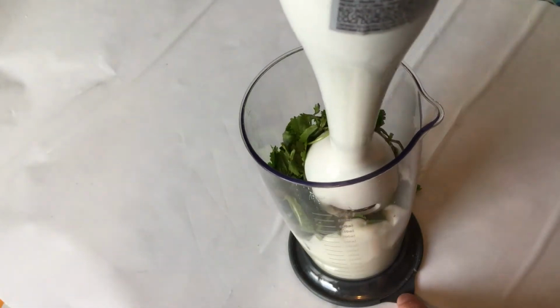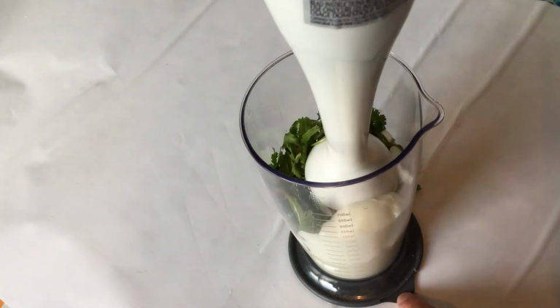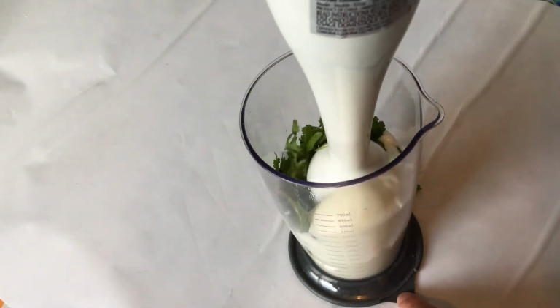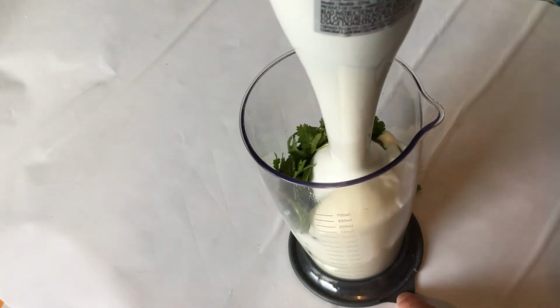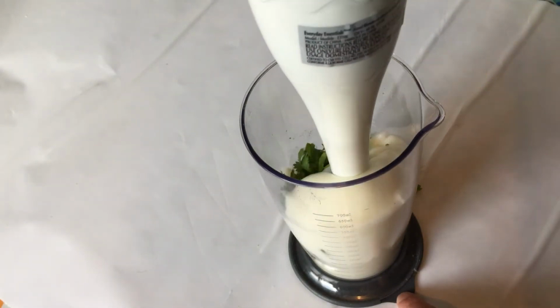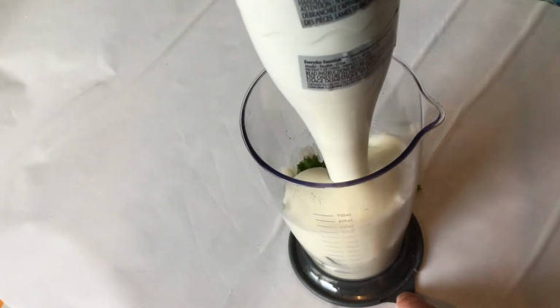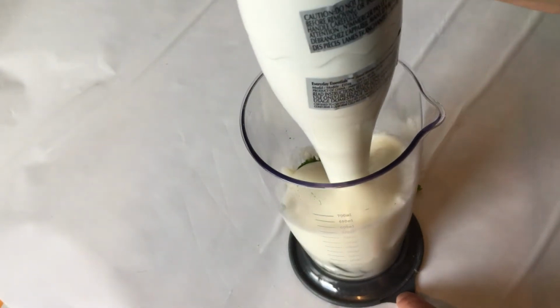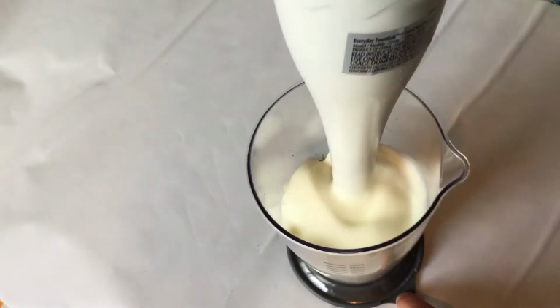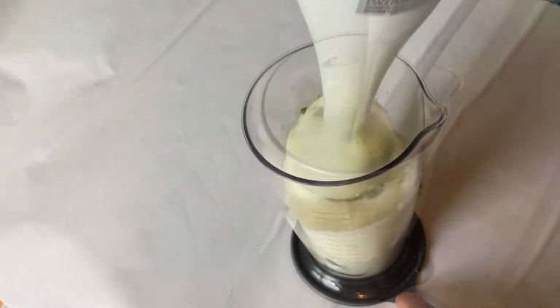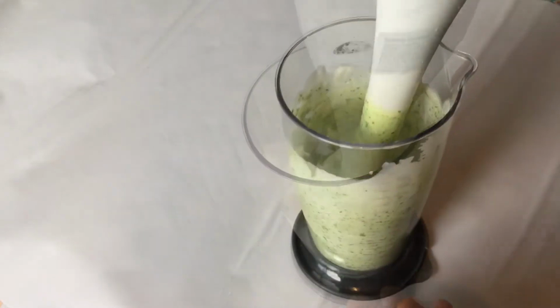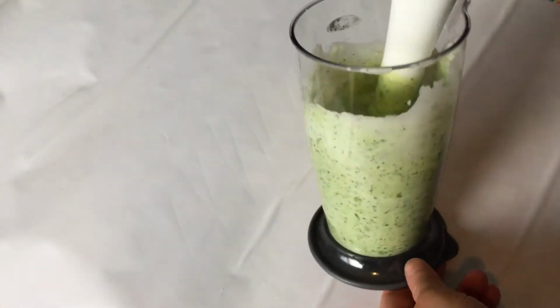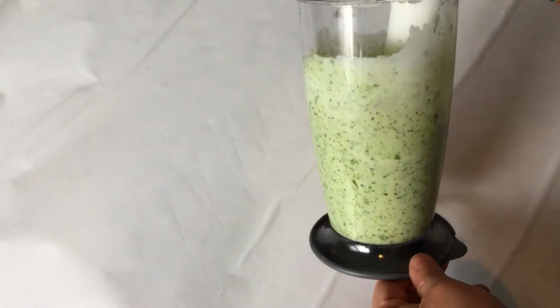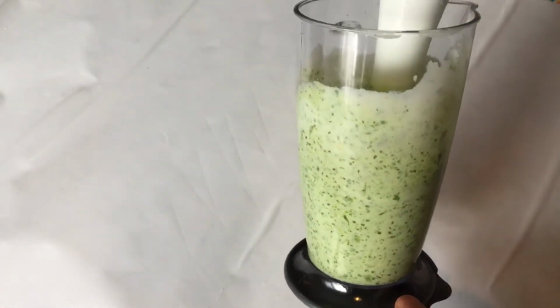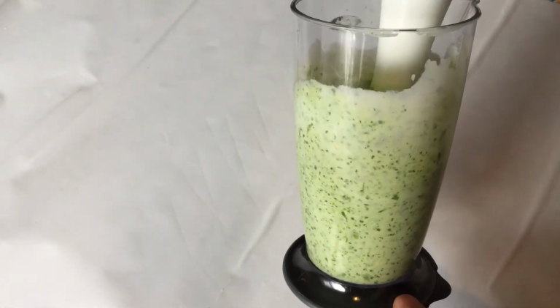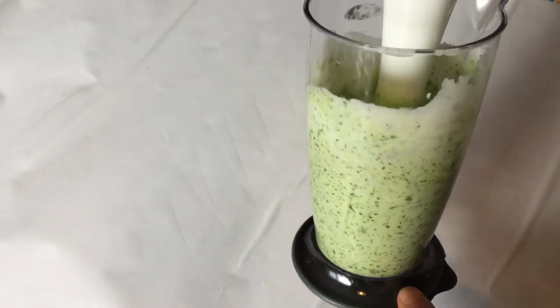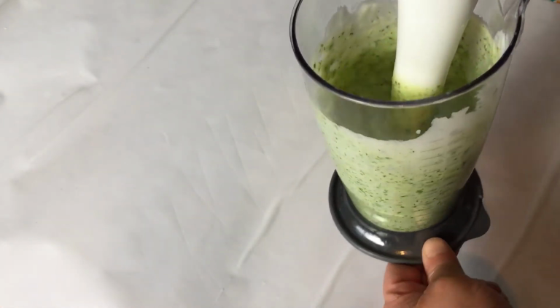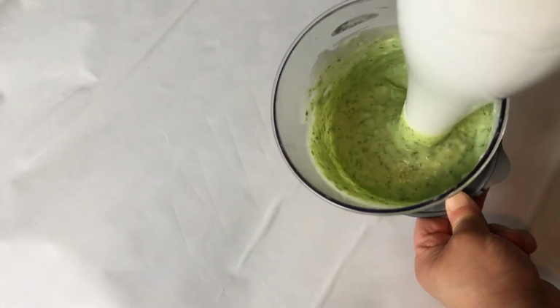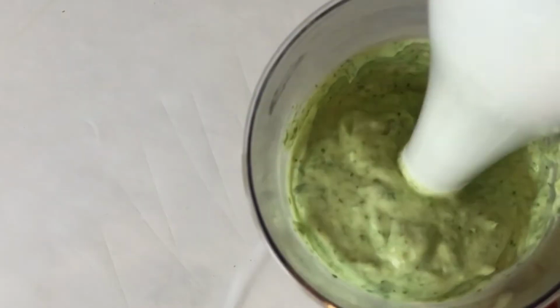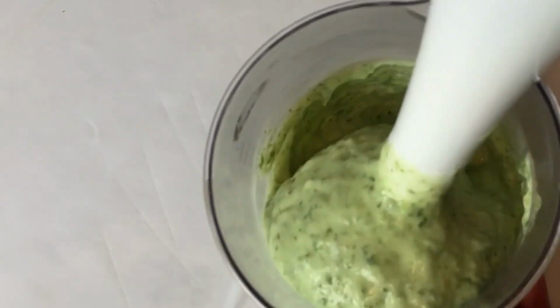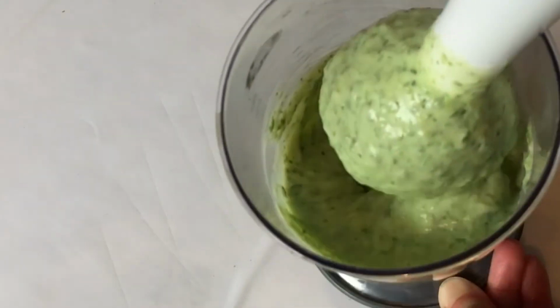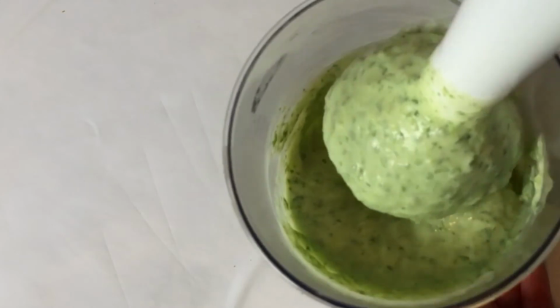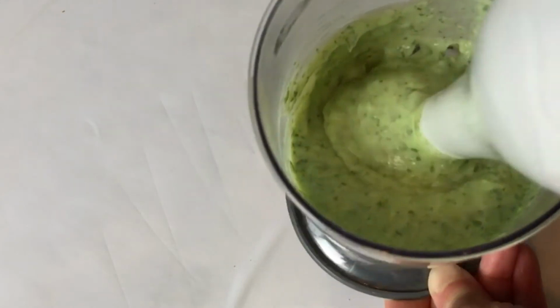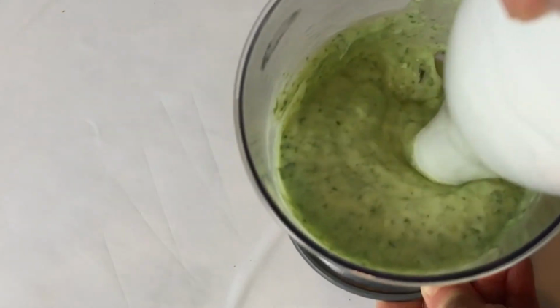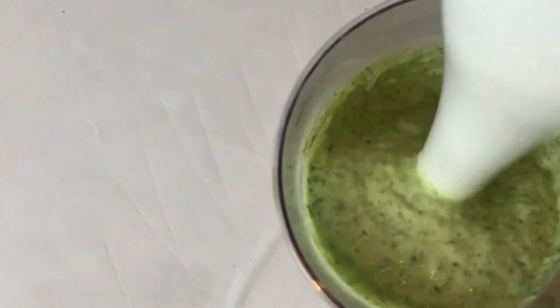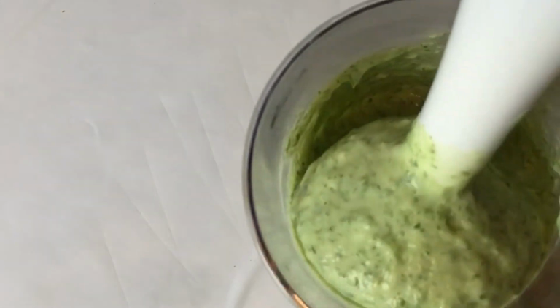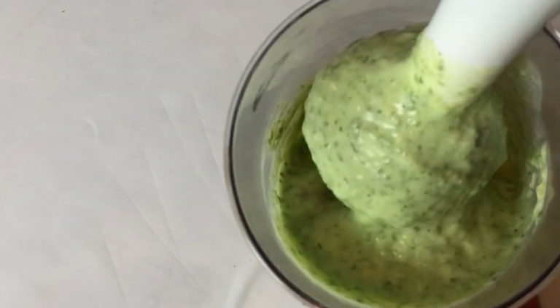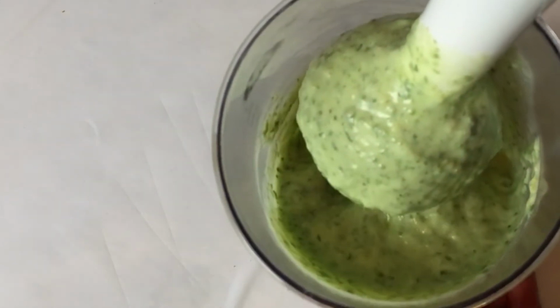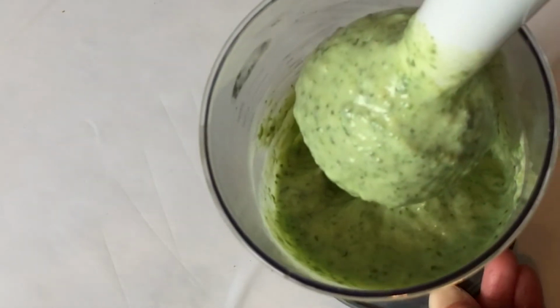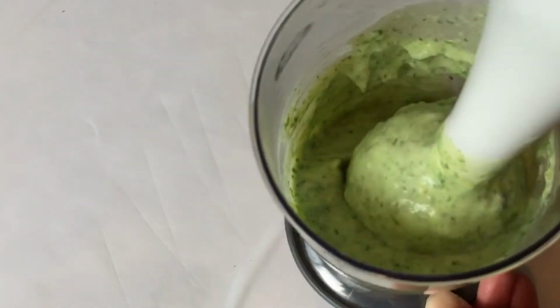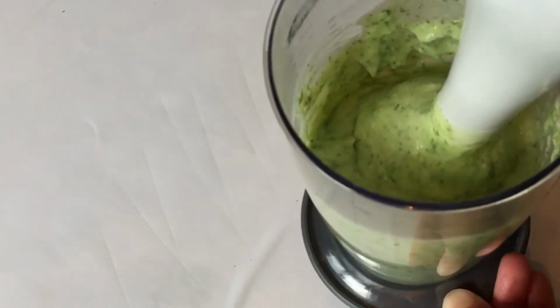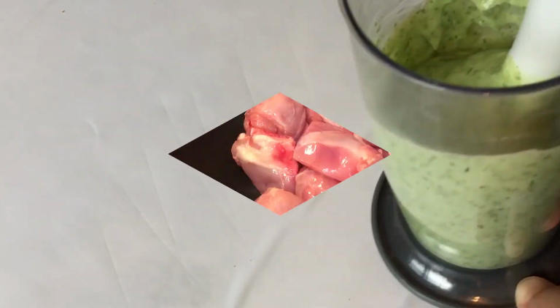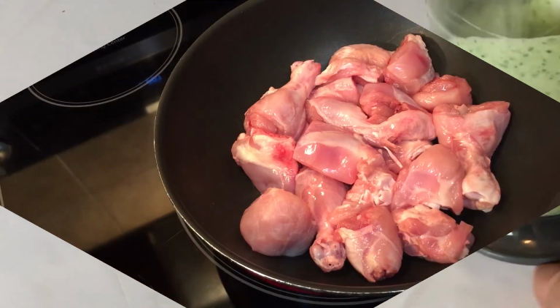Now we will blend all the ingredients and make a paste. Make sure that the ingredients are blended well. The ingredients are green — it is green chicken.